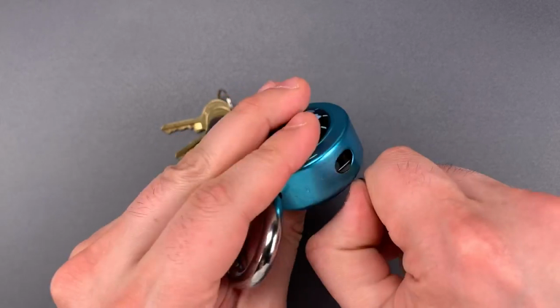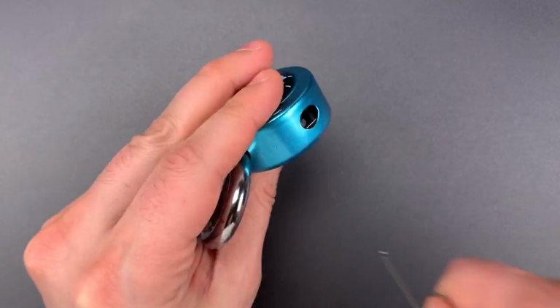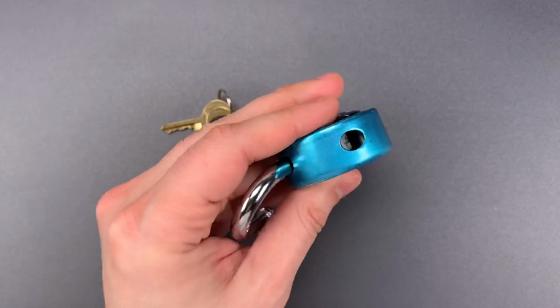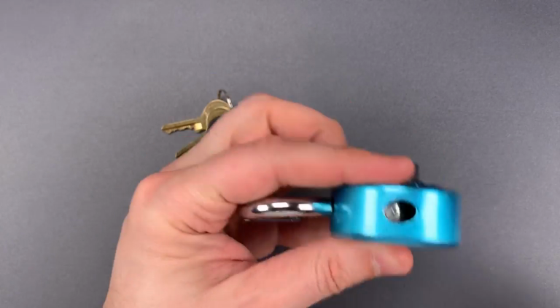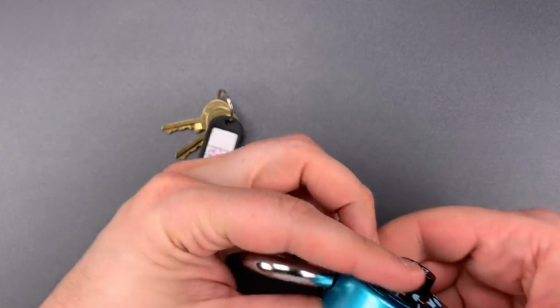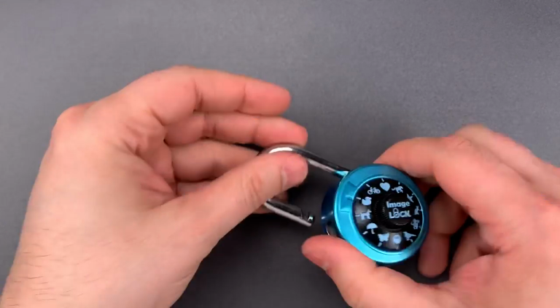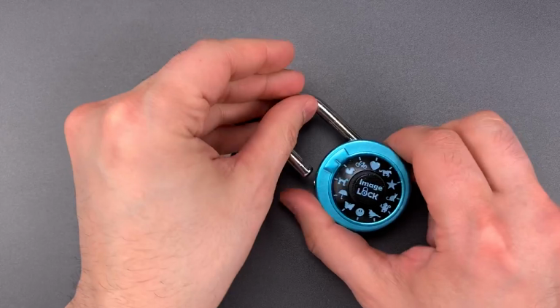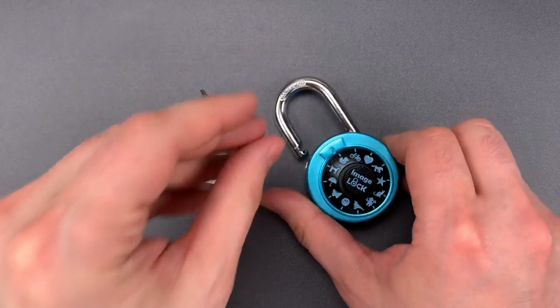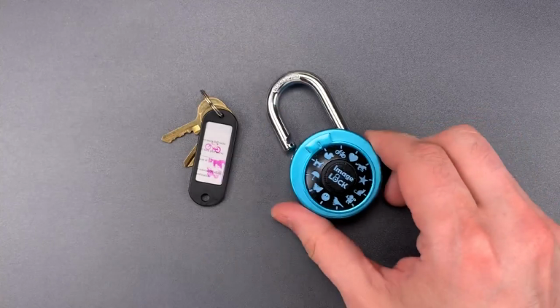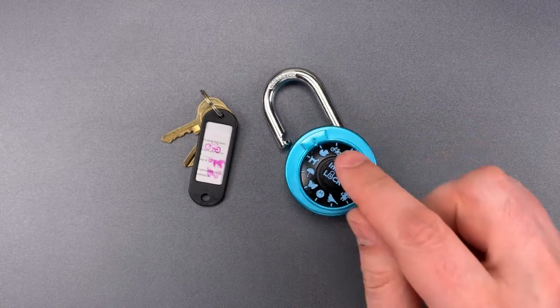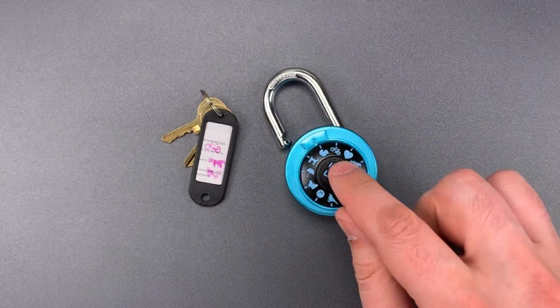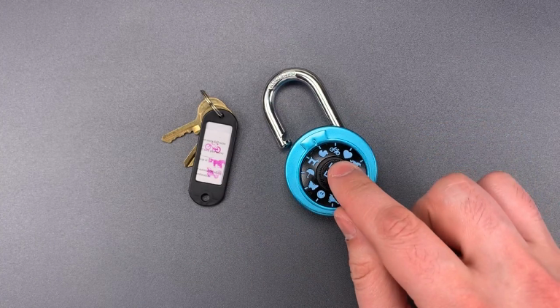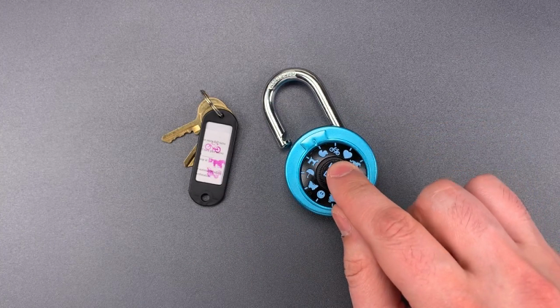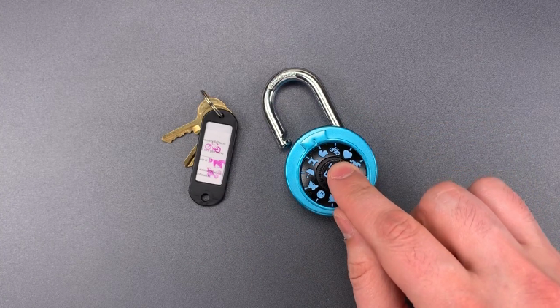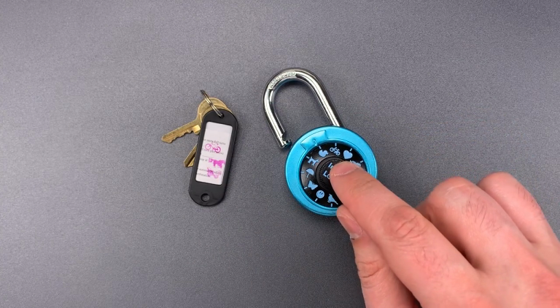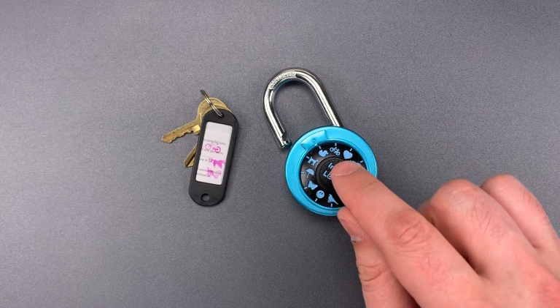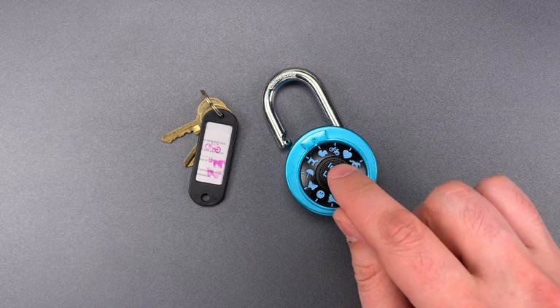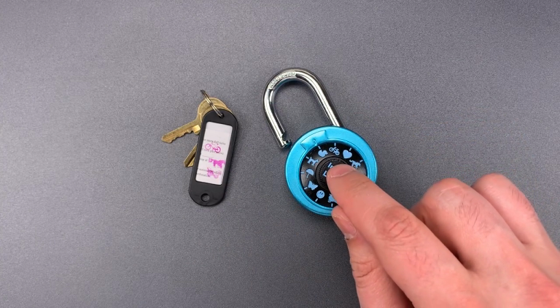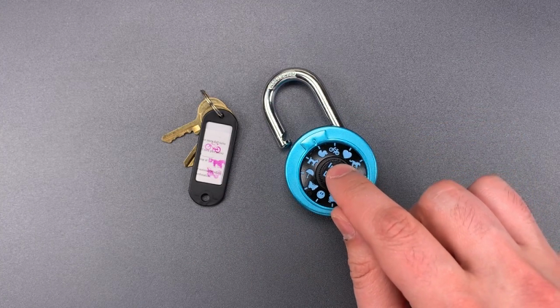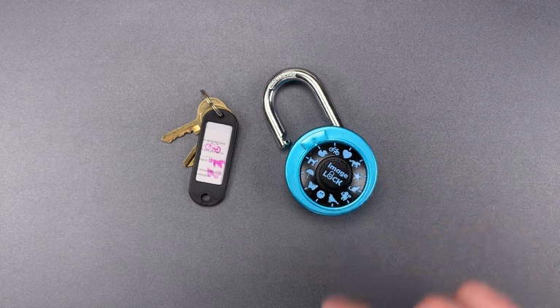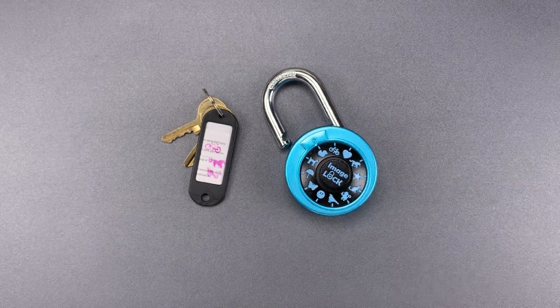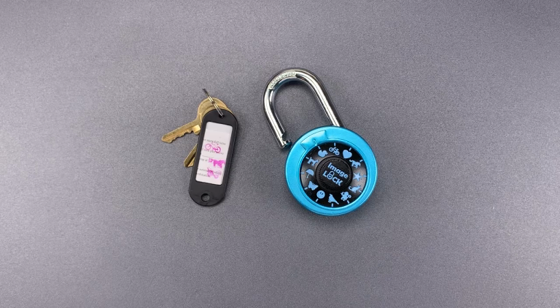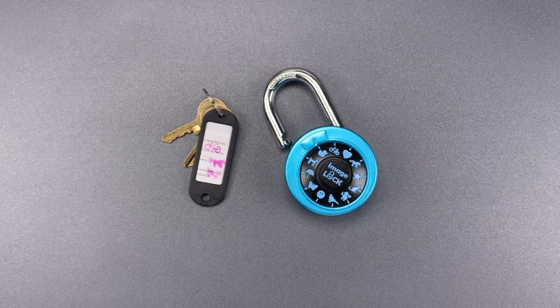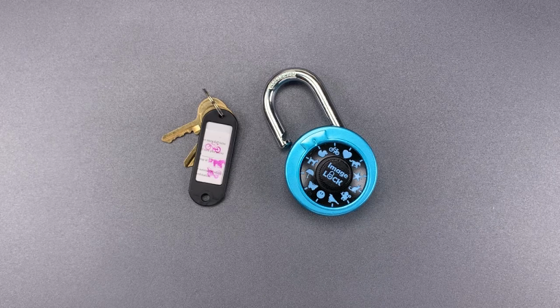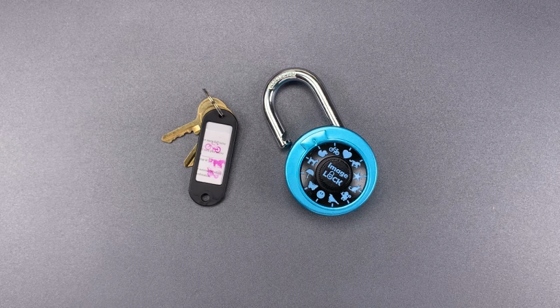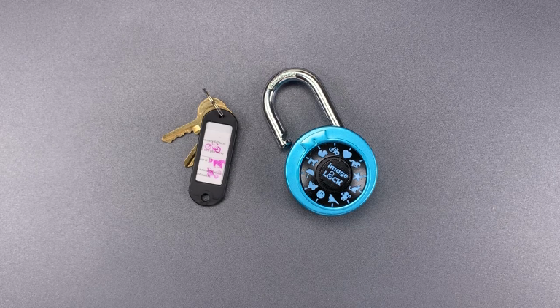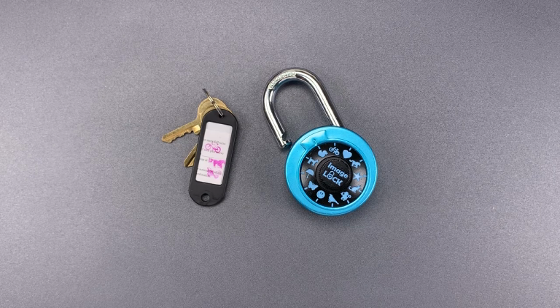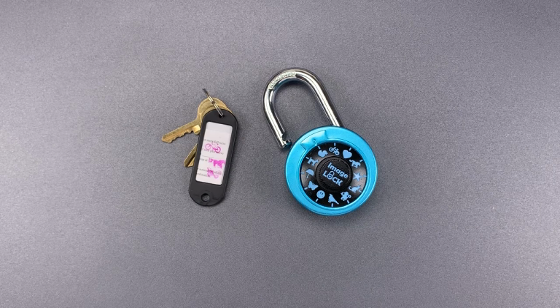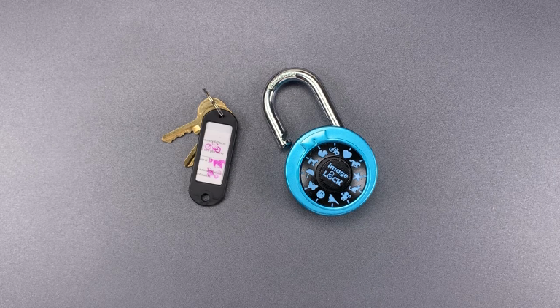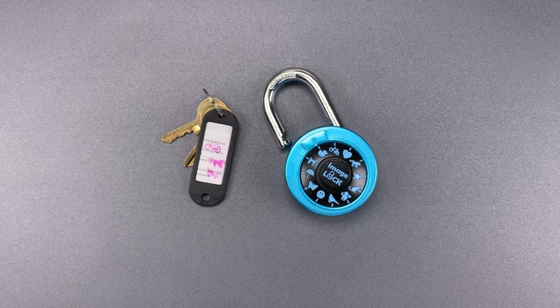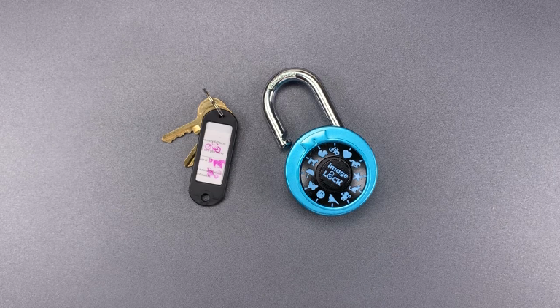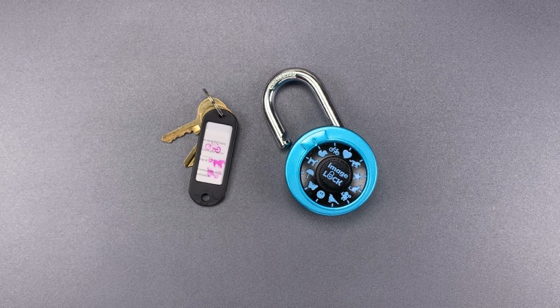So, while I understand this is intended to be a low-security lock, I think it's still inexcusable that there are two separate bypasses that are faster than dialing the combination.